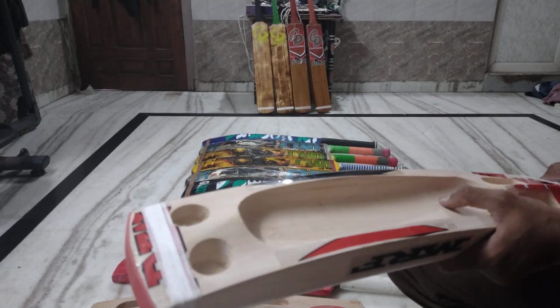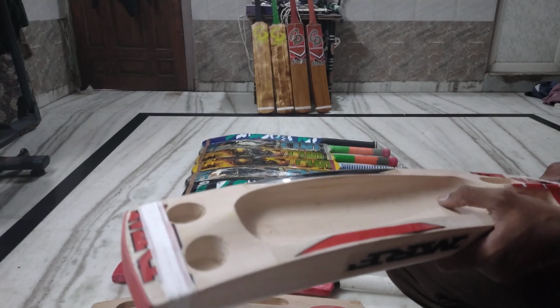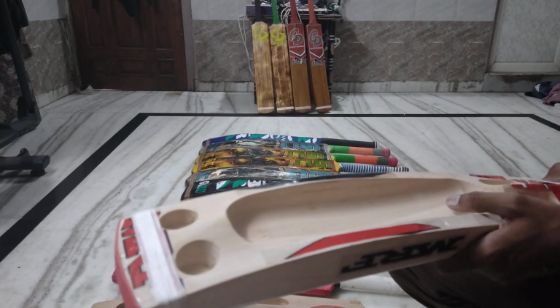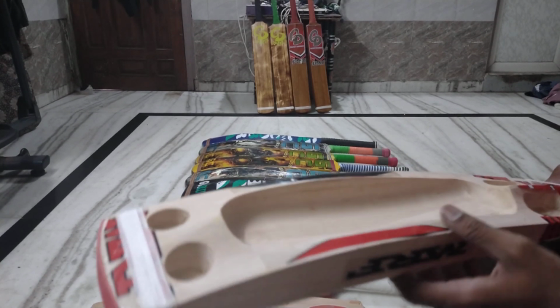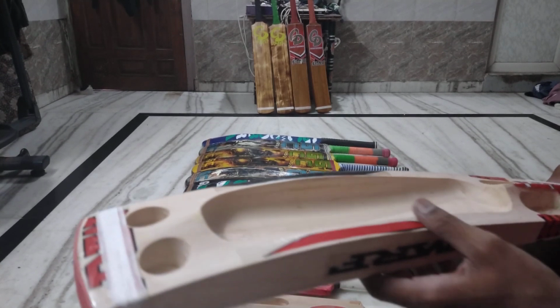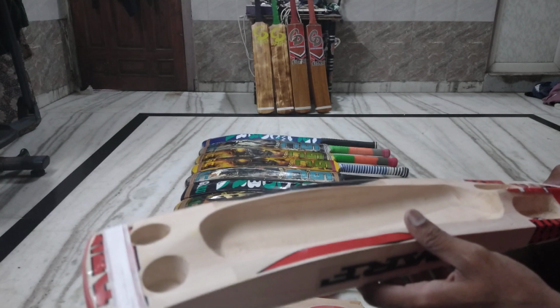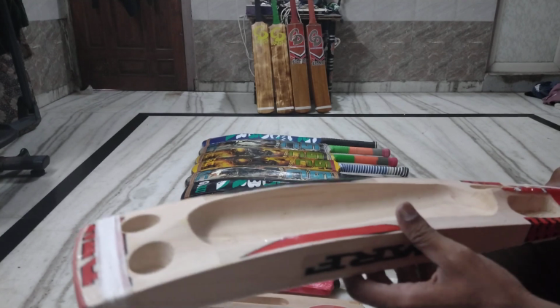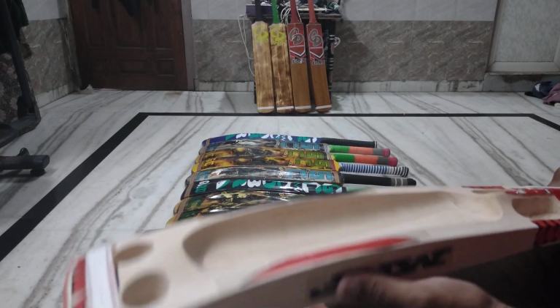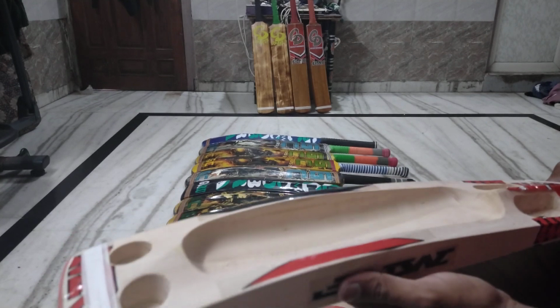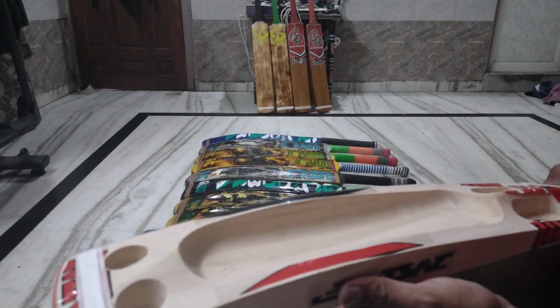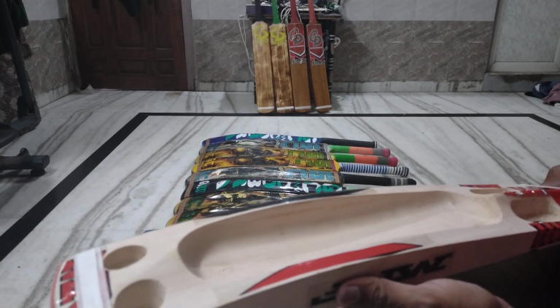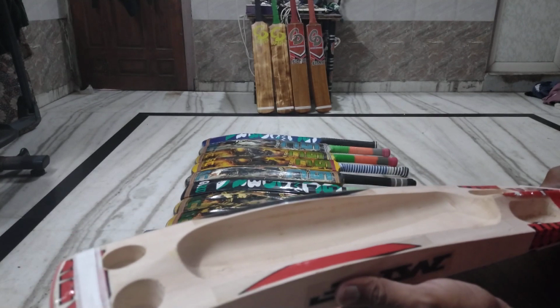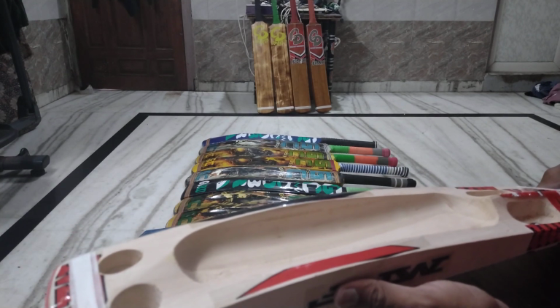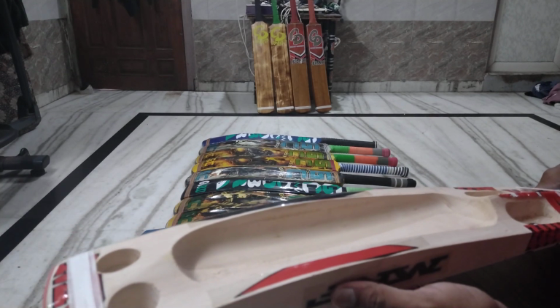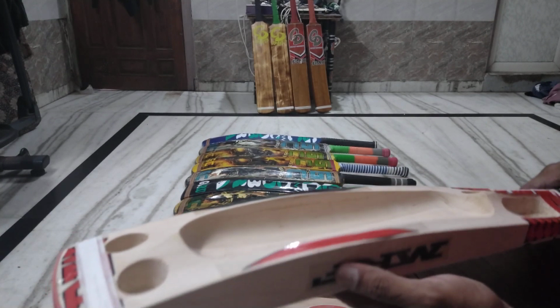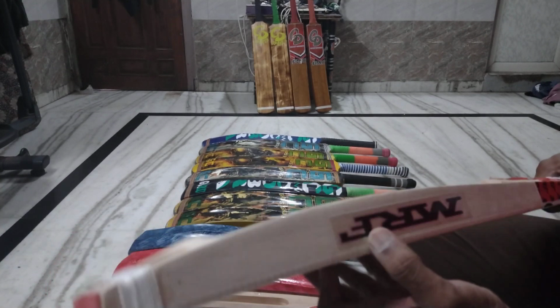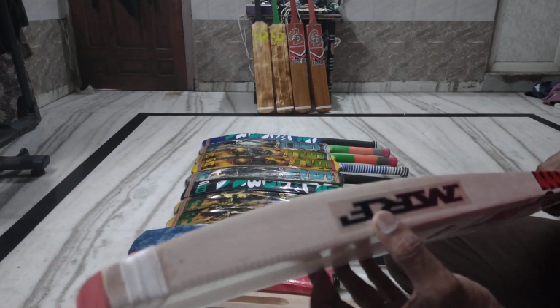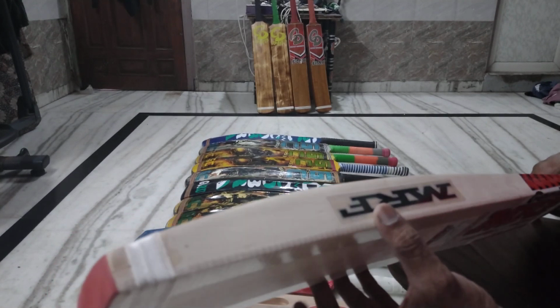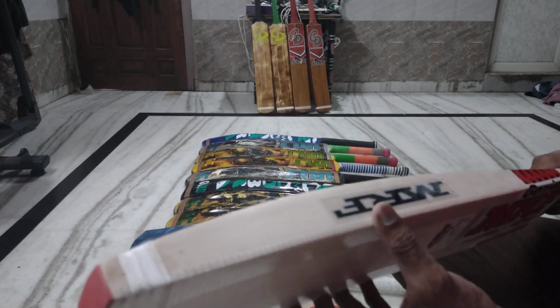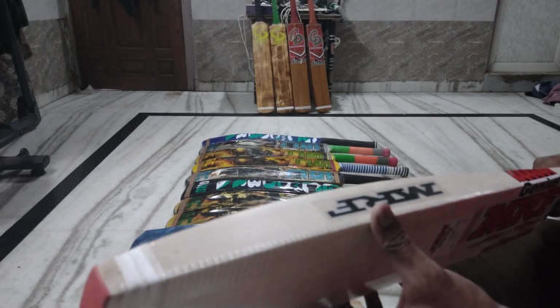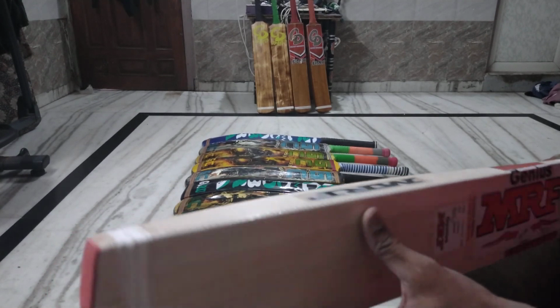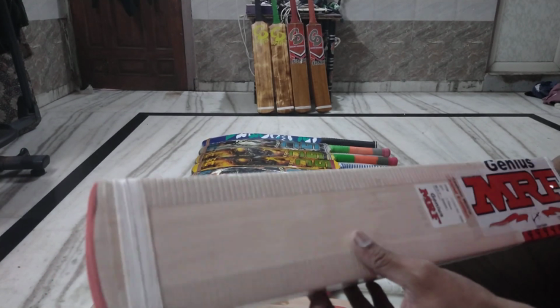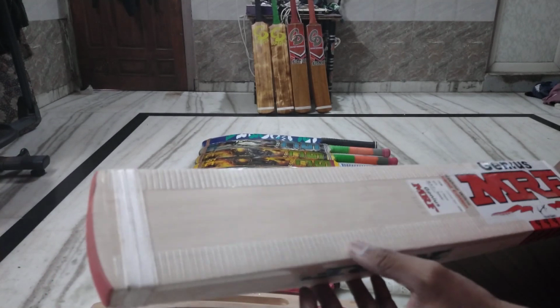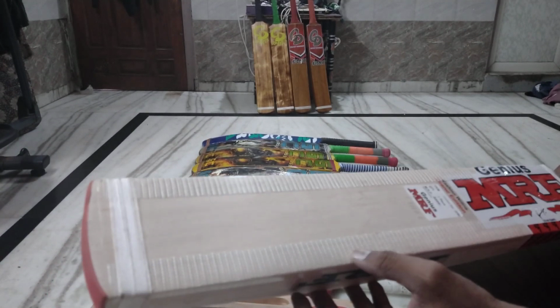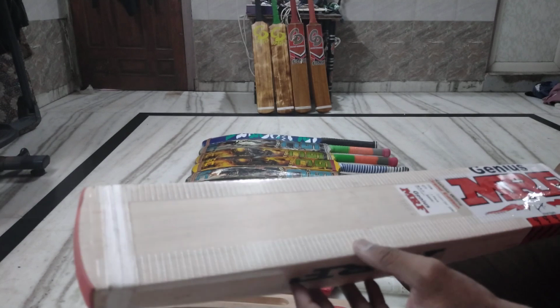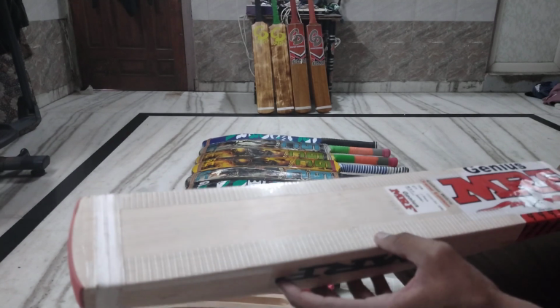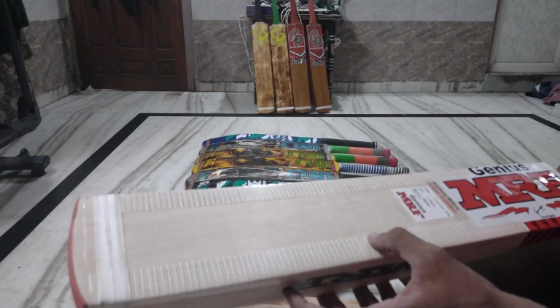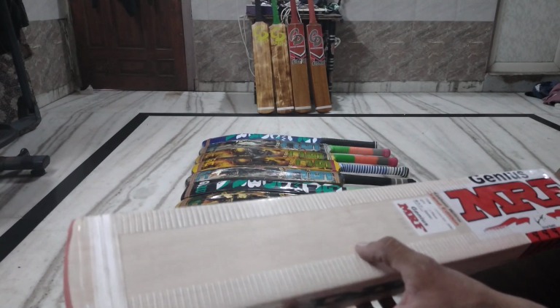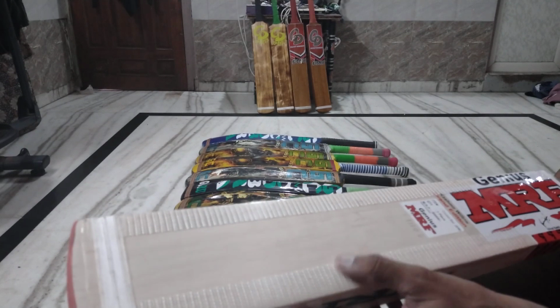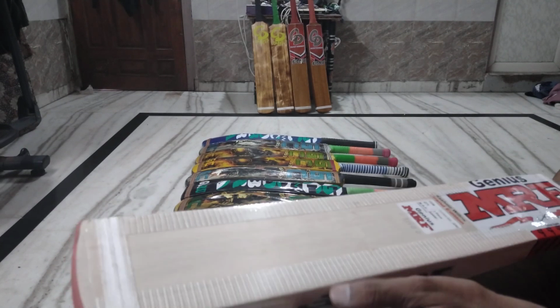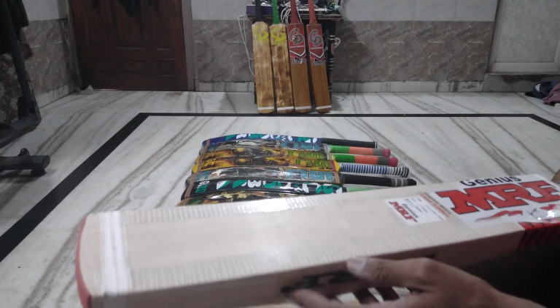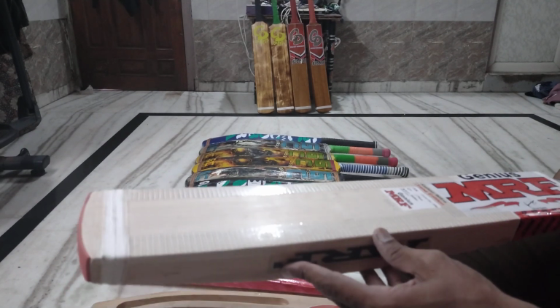You can play with any heavy ball — Vicky, Guru, Centrecode, Tenex, SF, Nivea — balls of 120-130 grams.